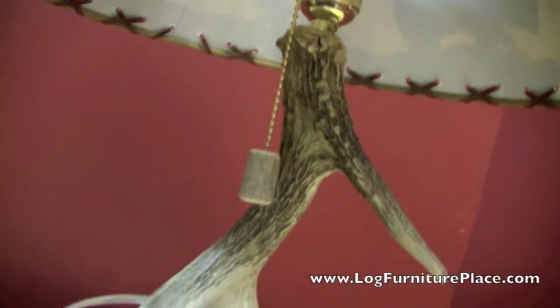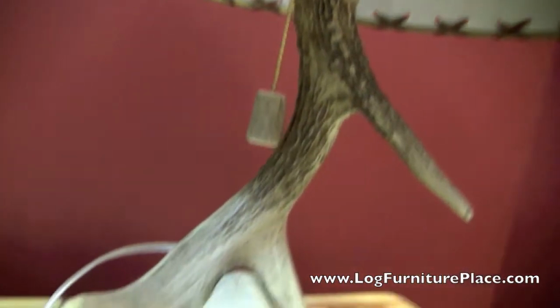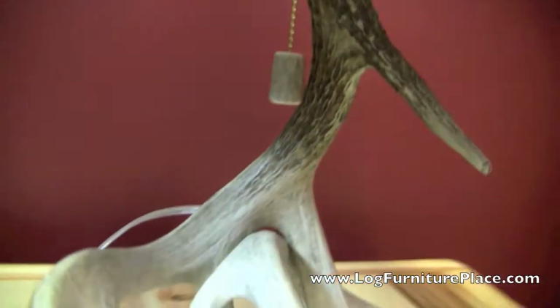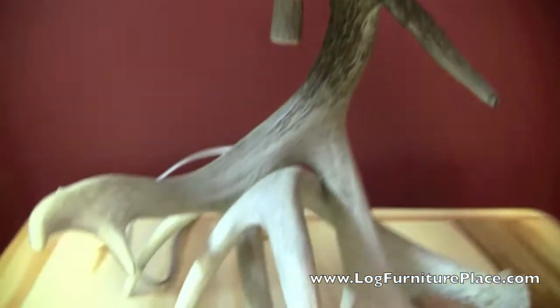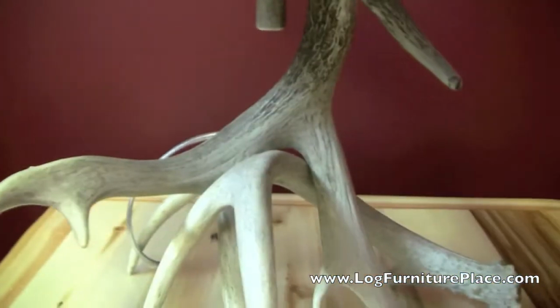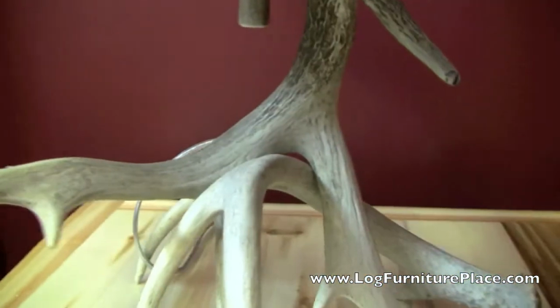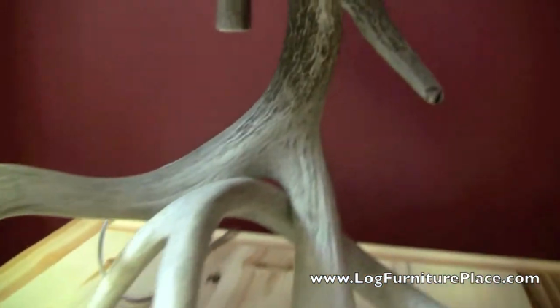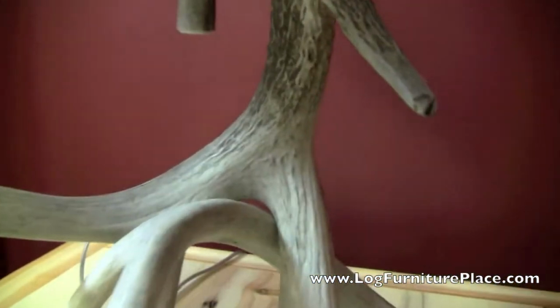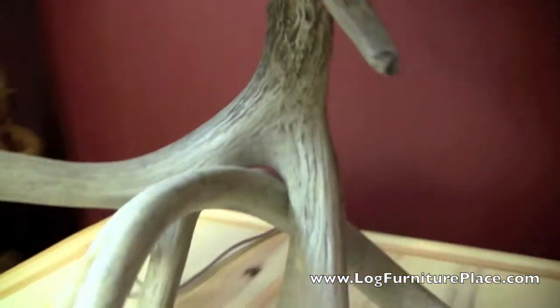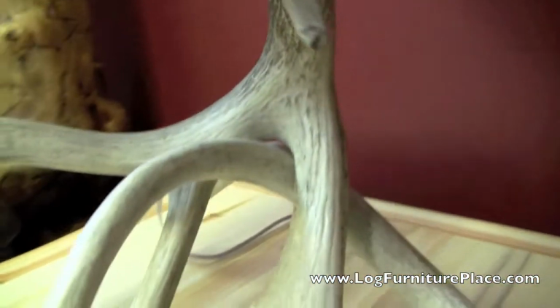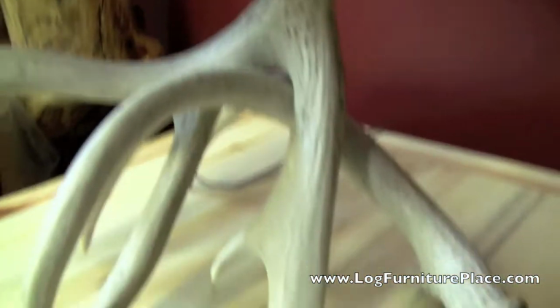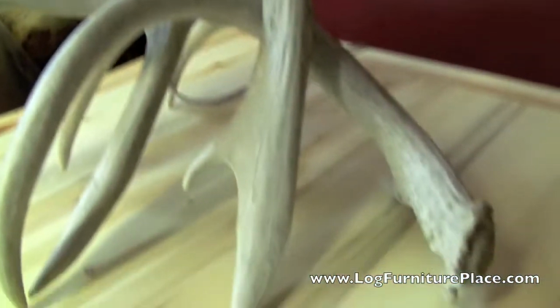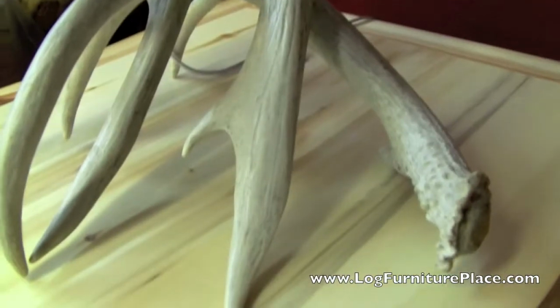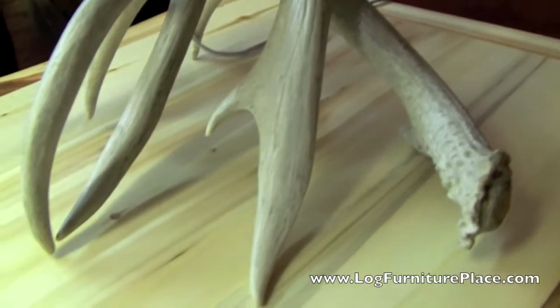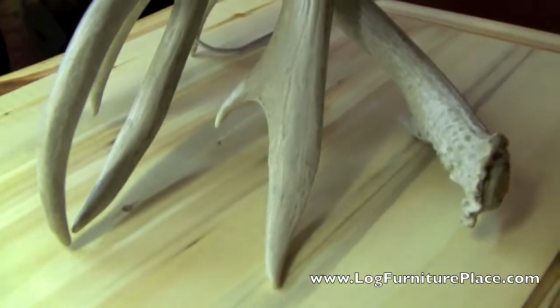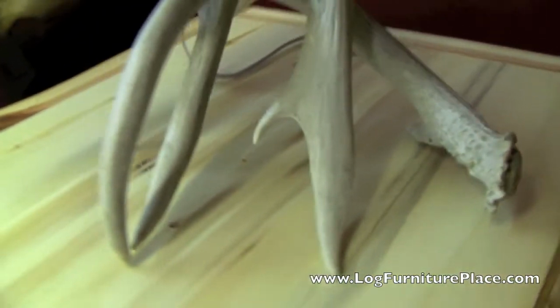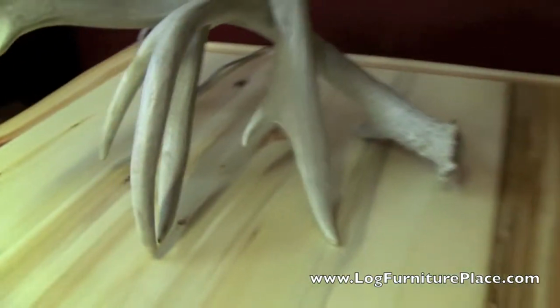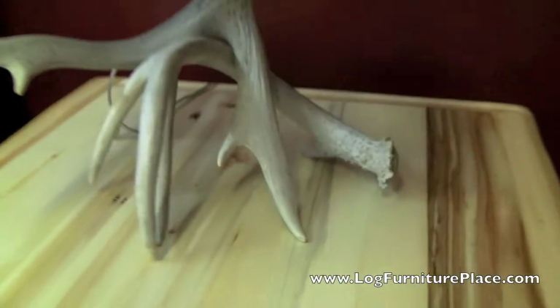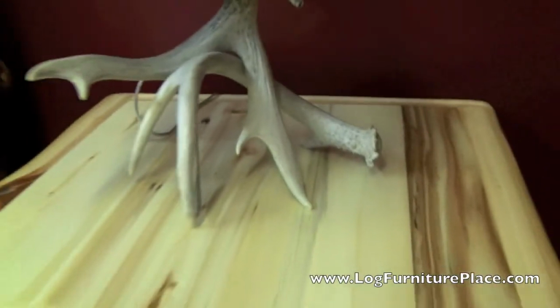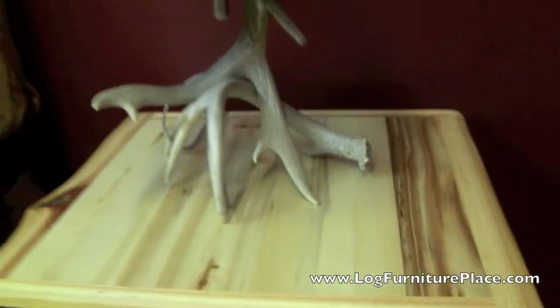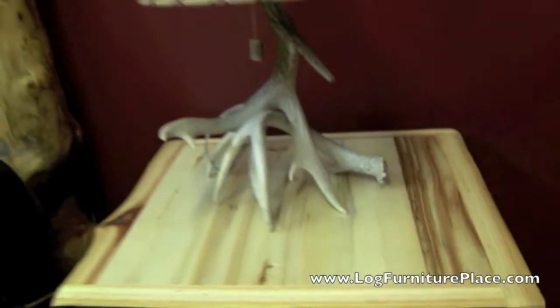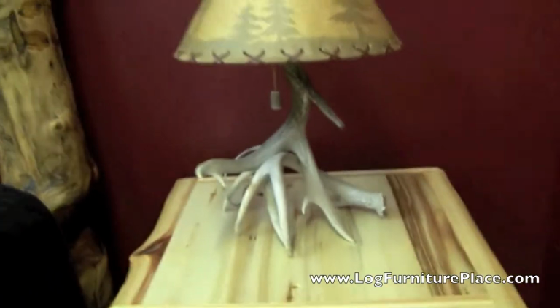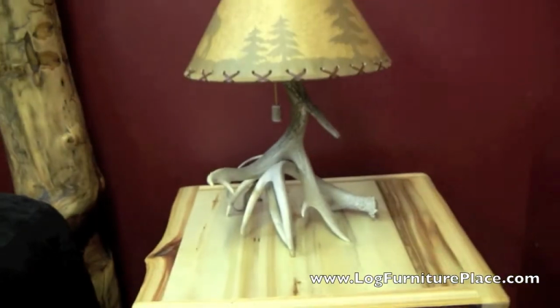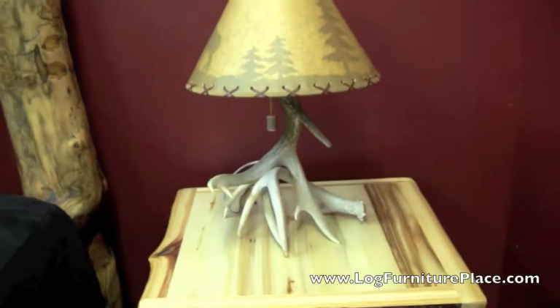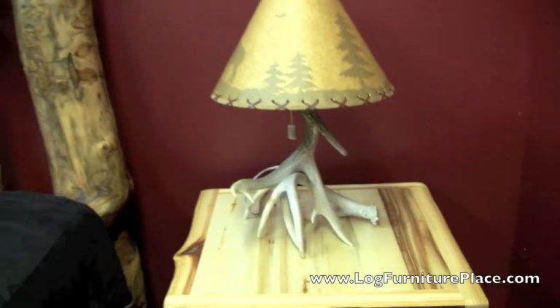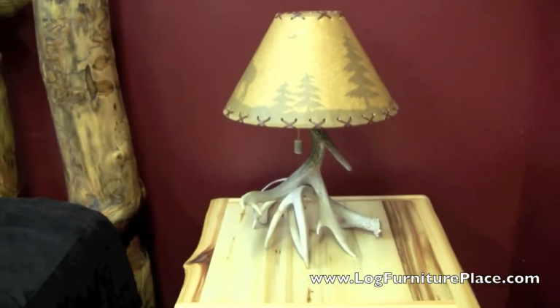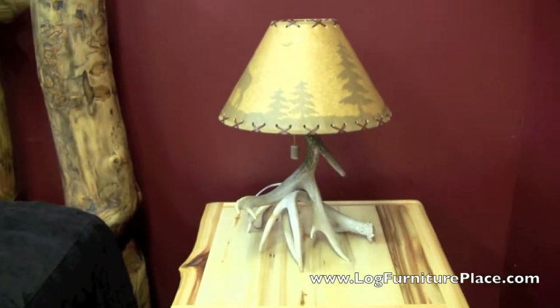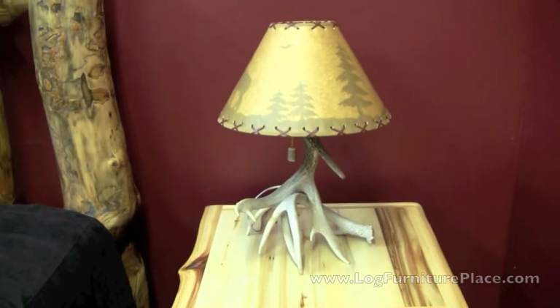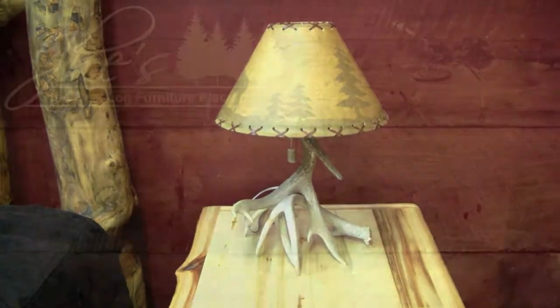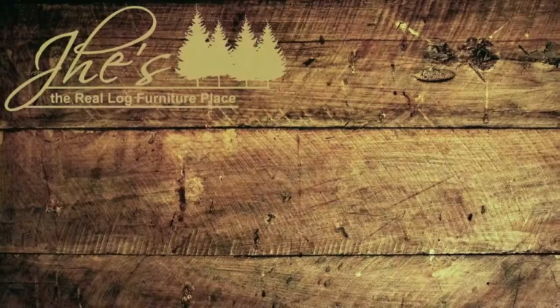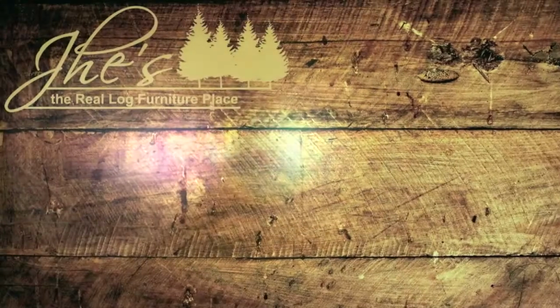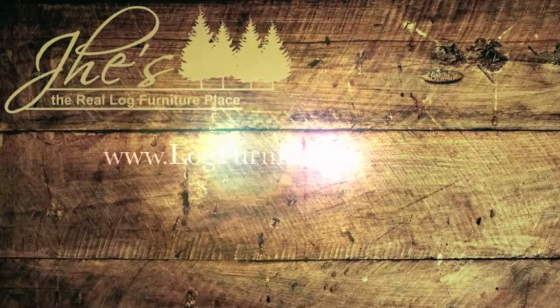It's a great looking lamp and is available with the optional shade. You can order yours today at LogFurniturePlace.com.